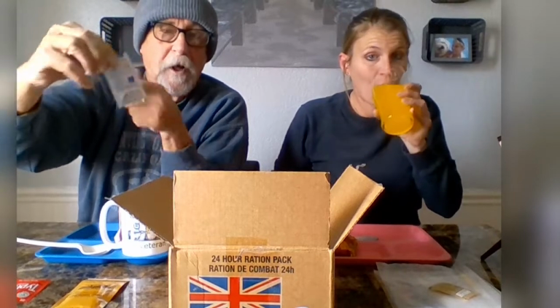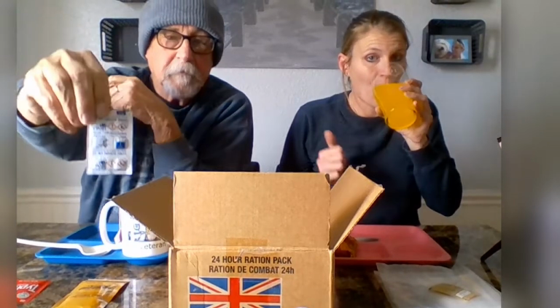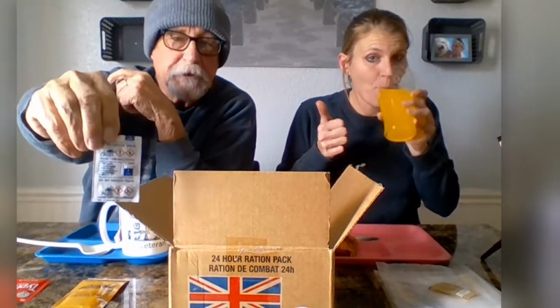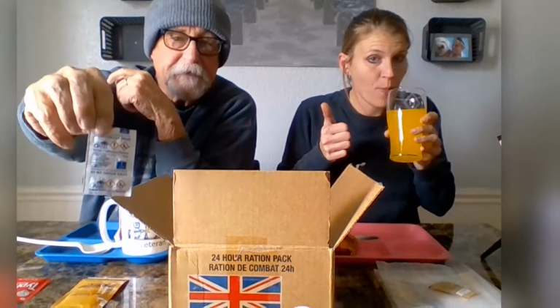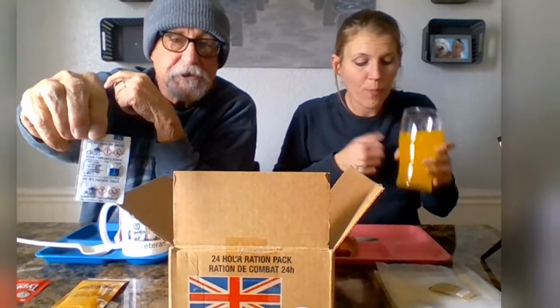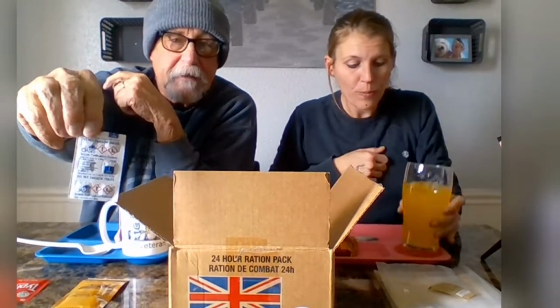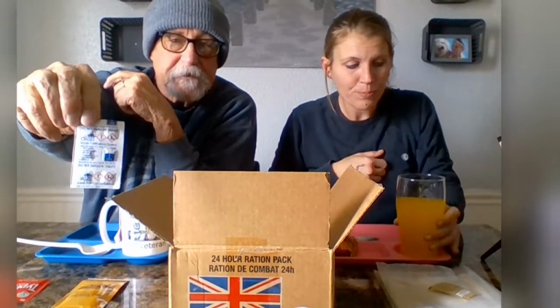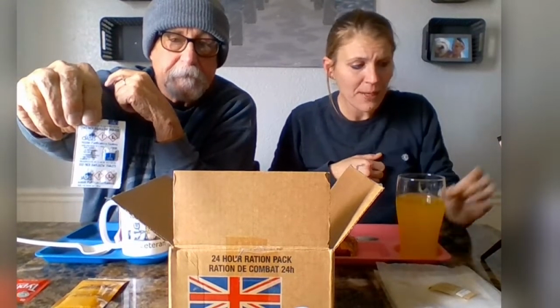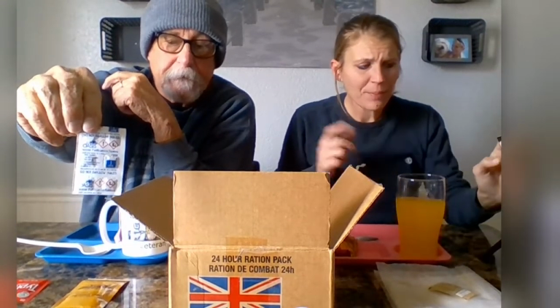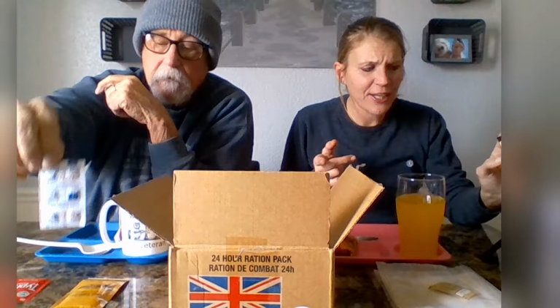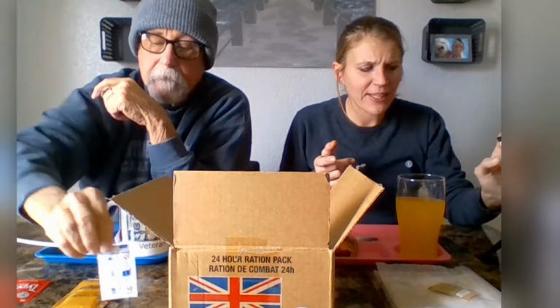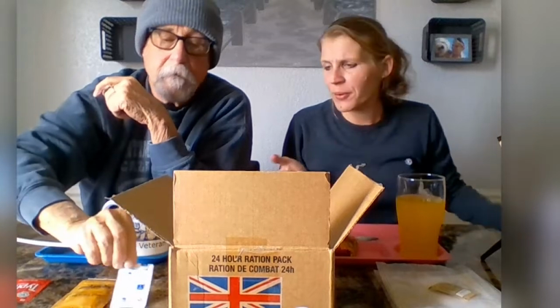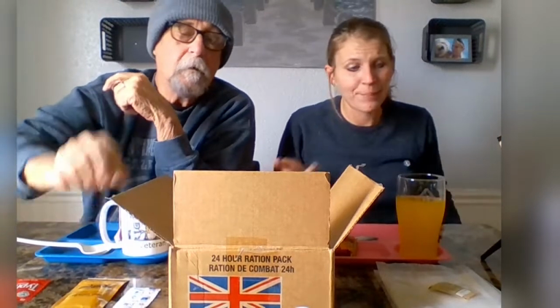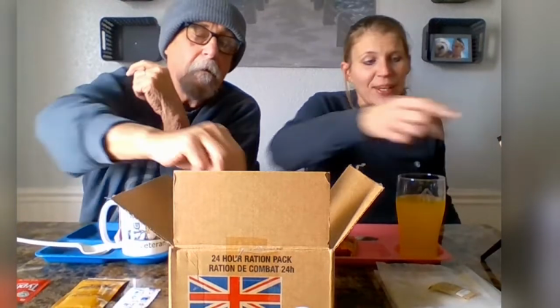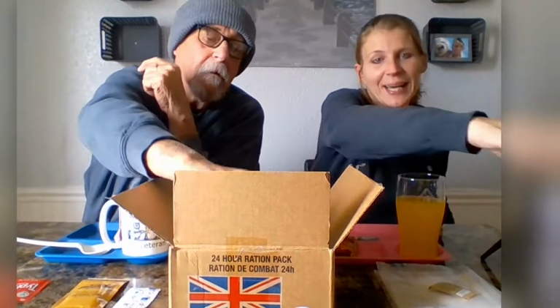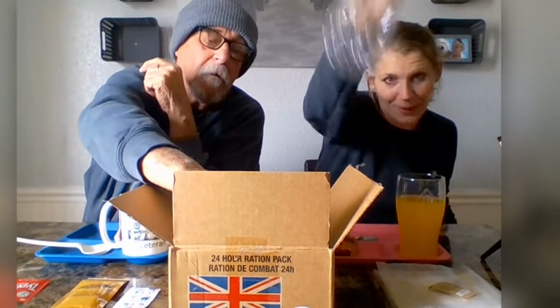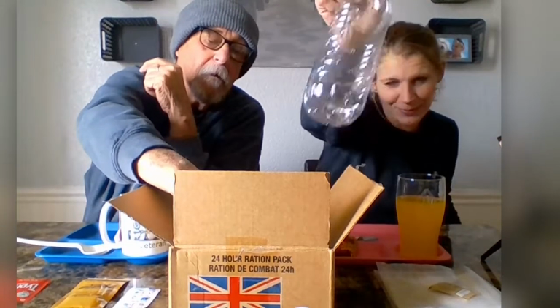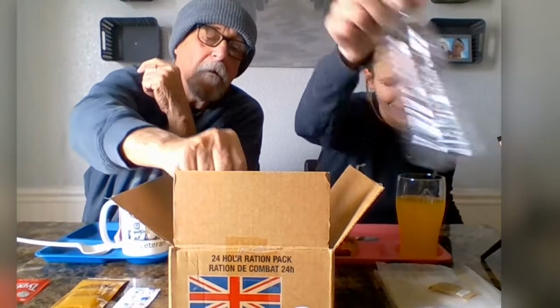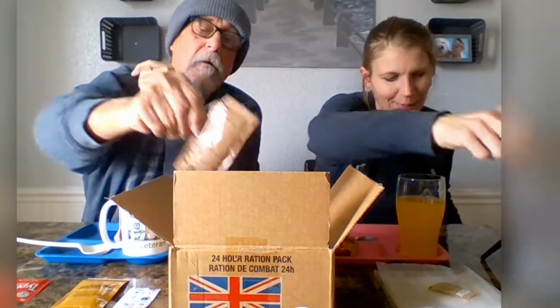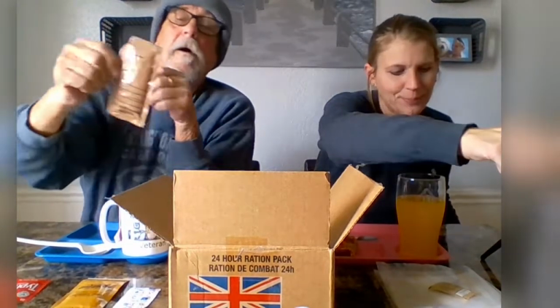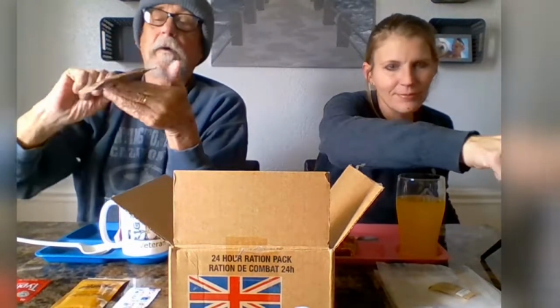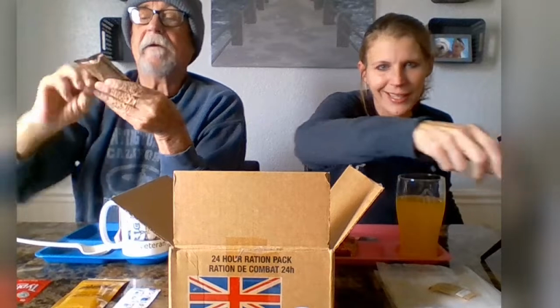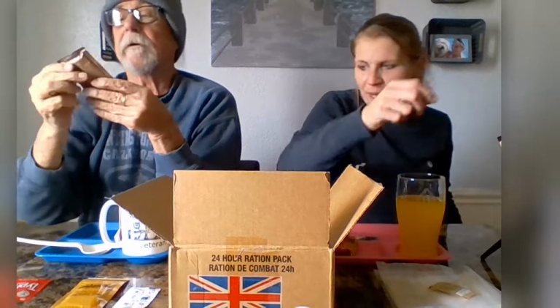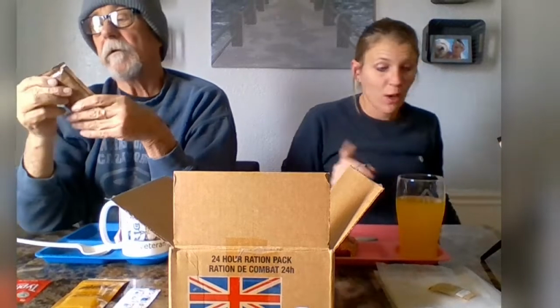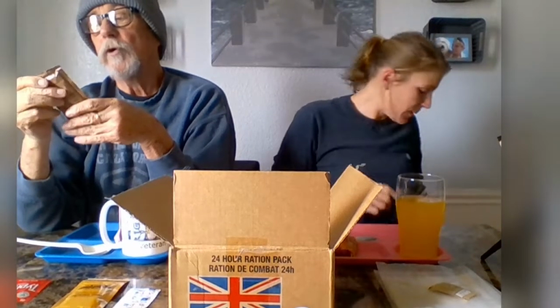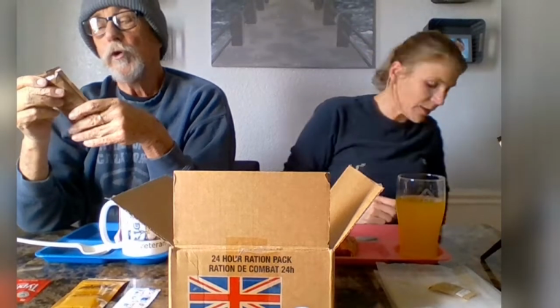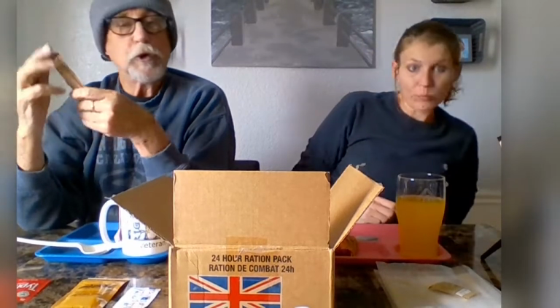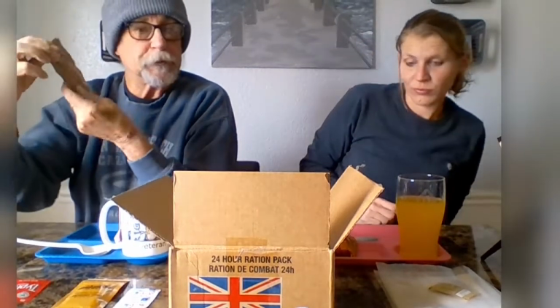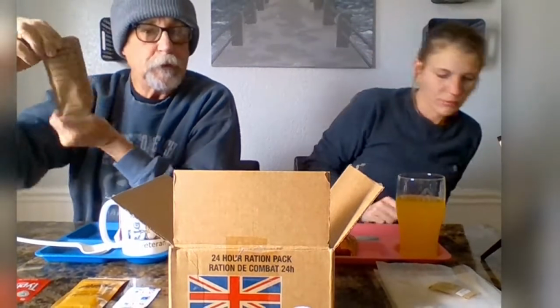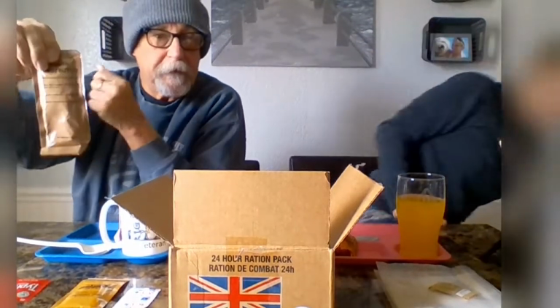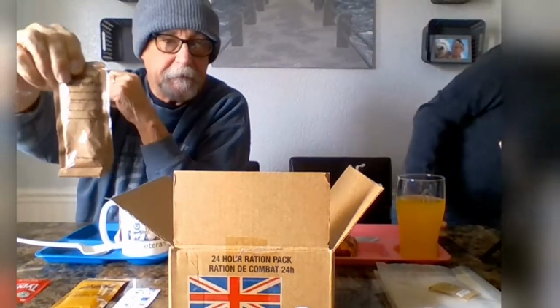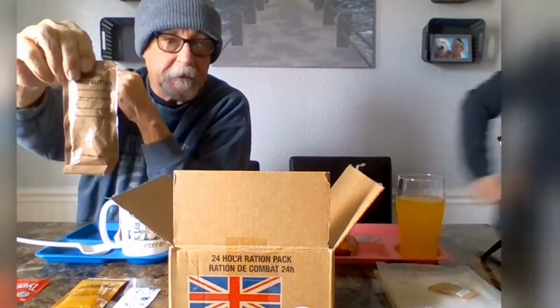We have water purification tablets — we figured we'd make the joke of that. We at least had bottled water; we ain't actually purifying water. And we have smooth peanut butter.